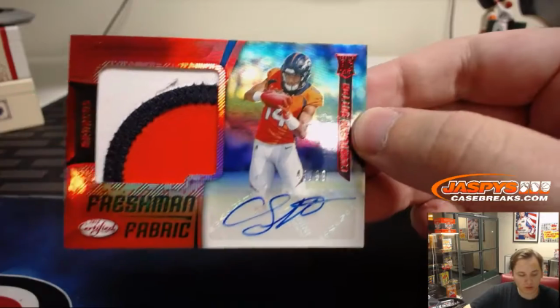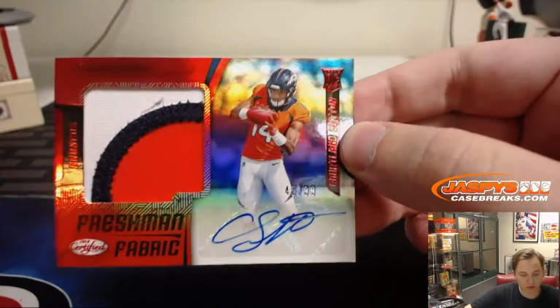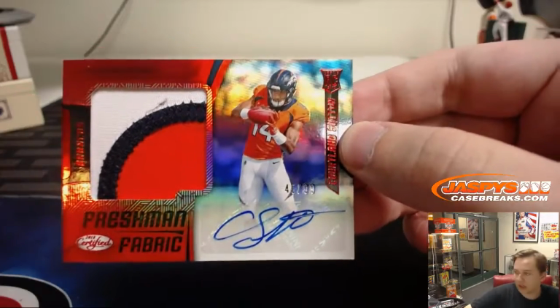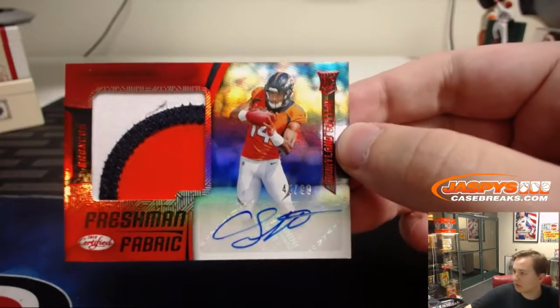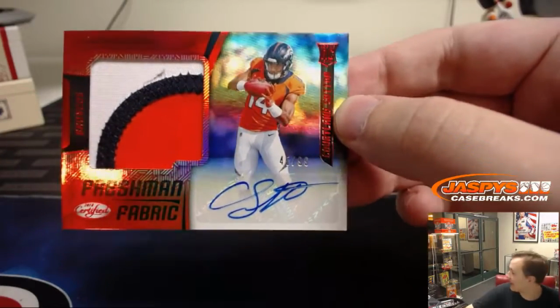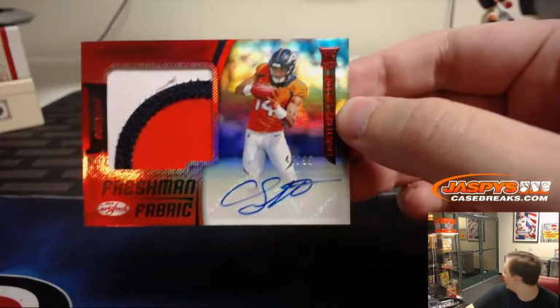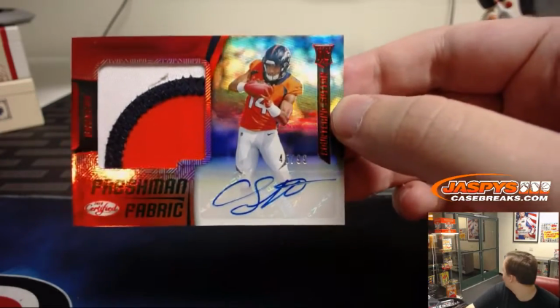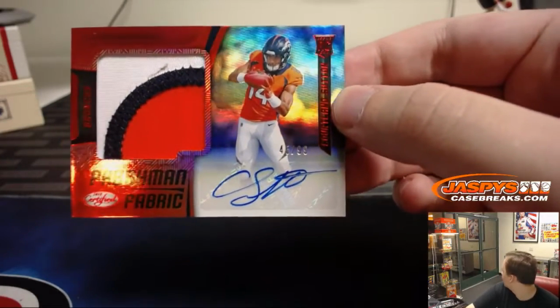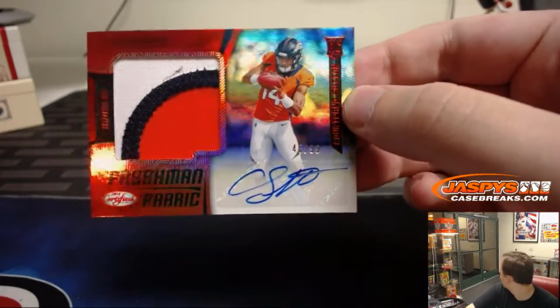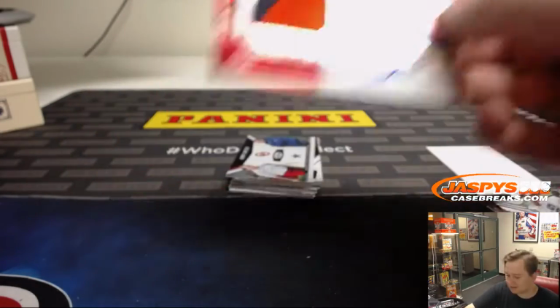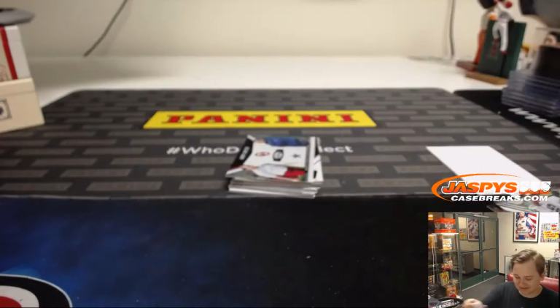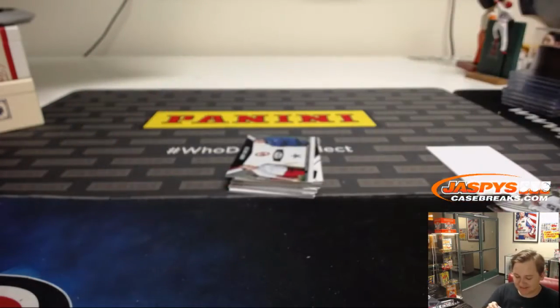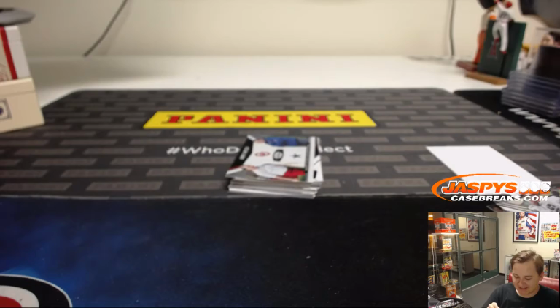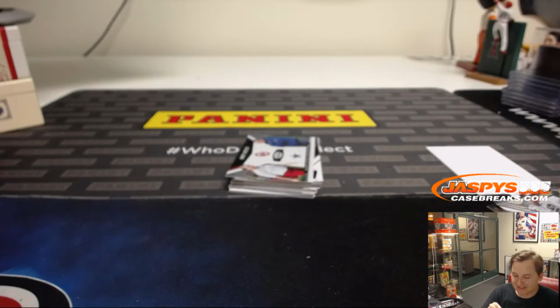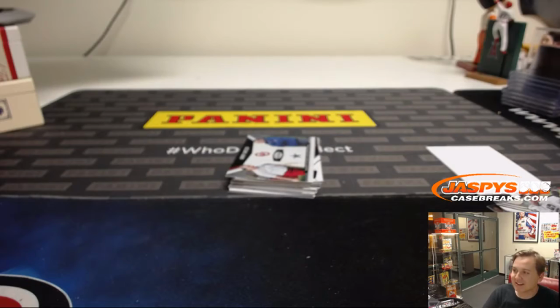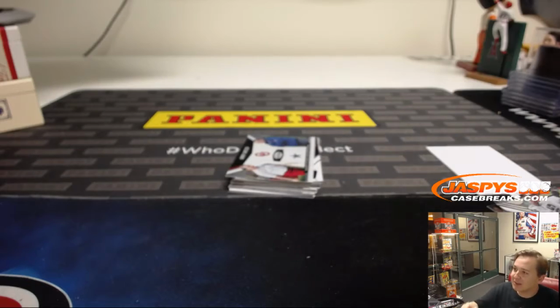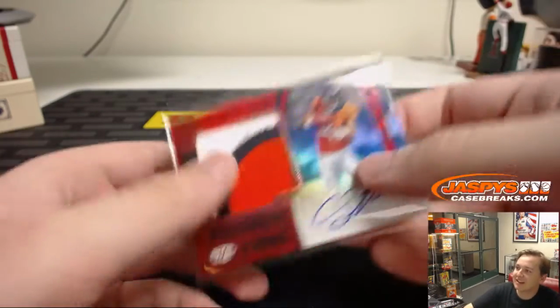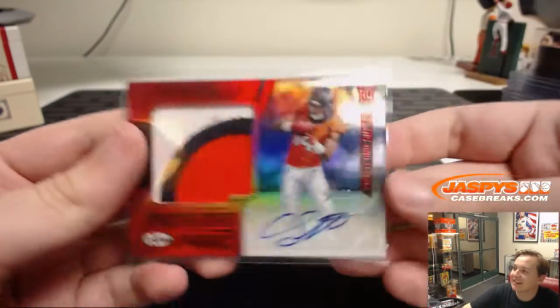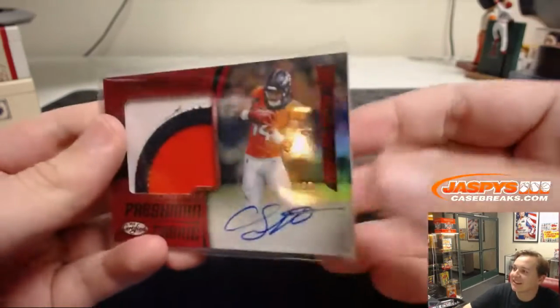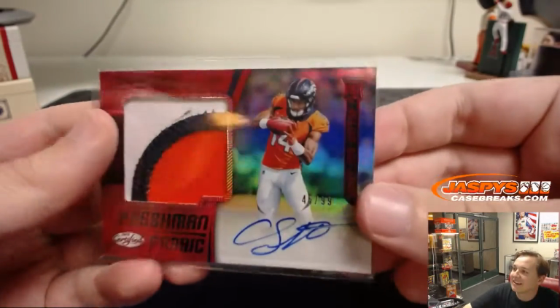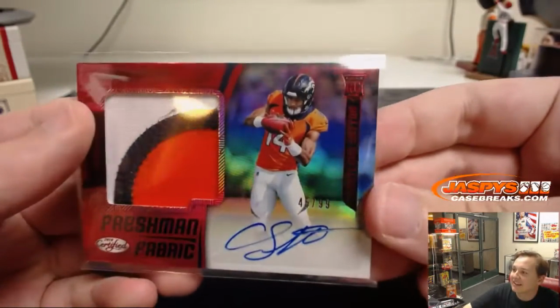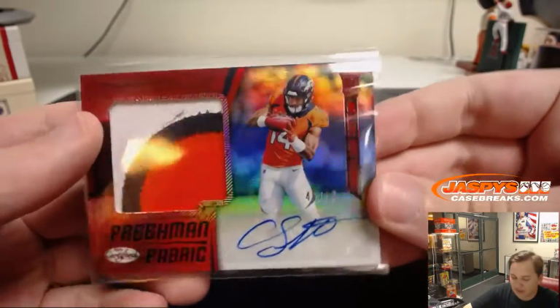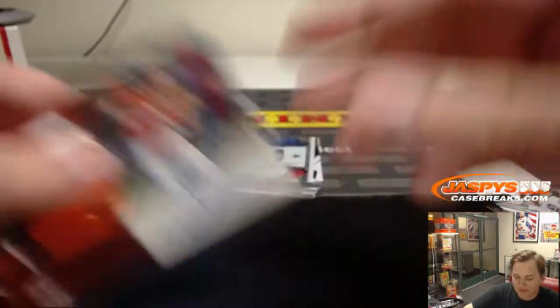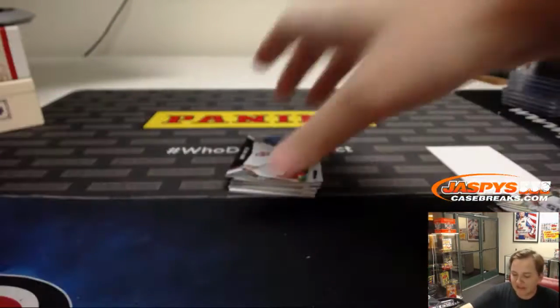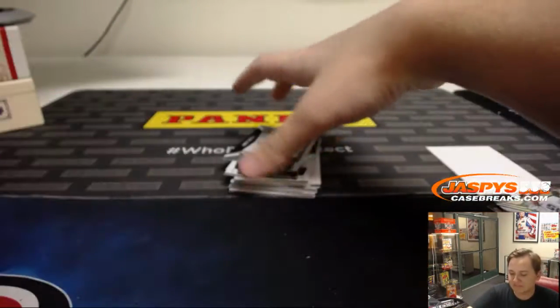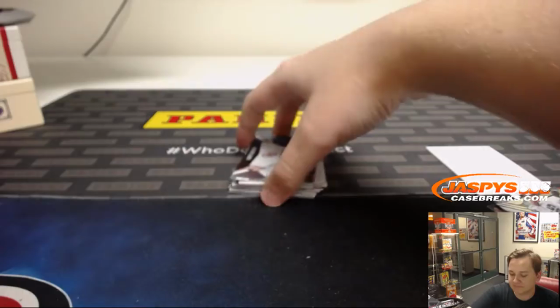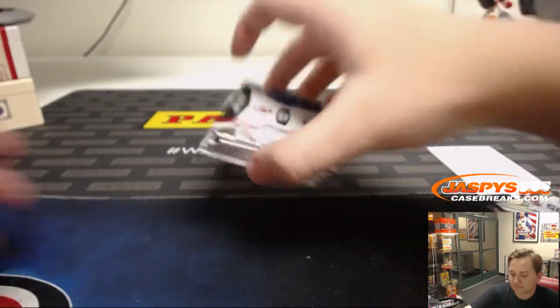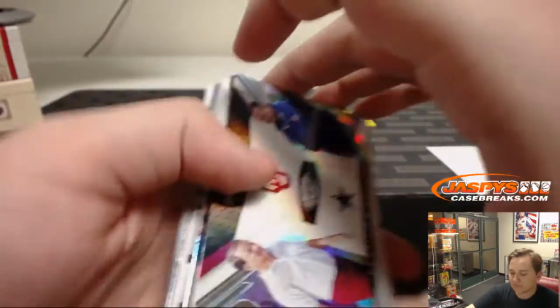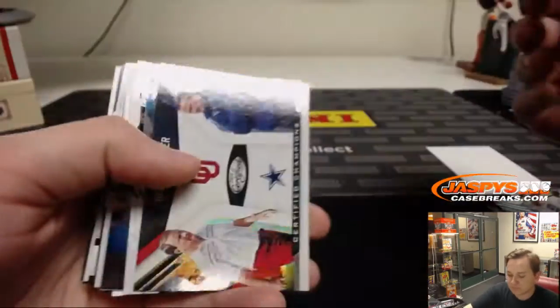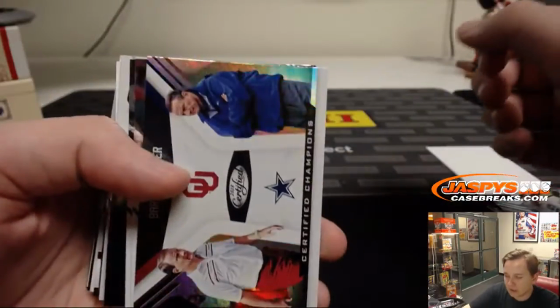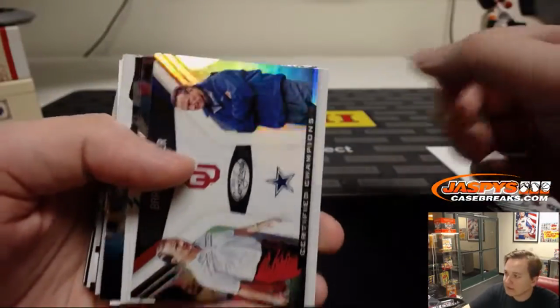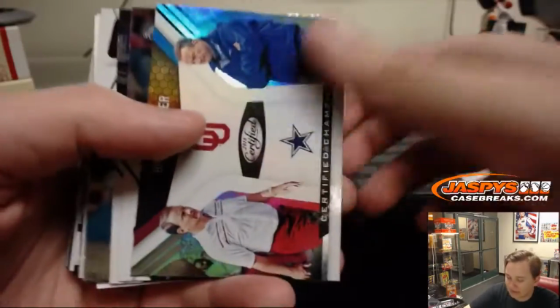Three color patch auto. Someone's not happy outside. Nice, Cortland Sutton.